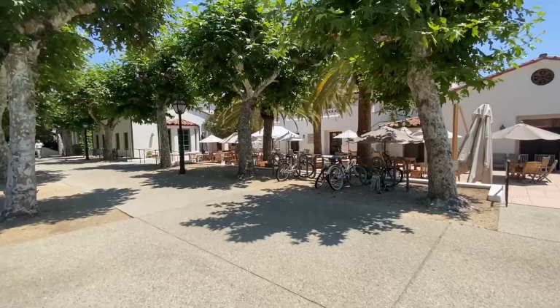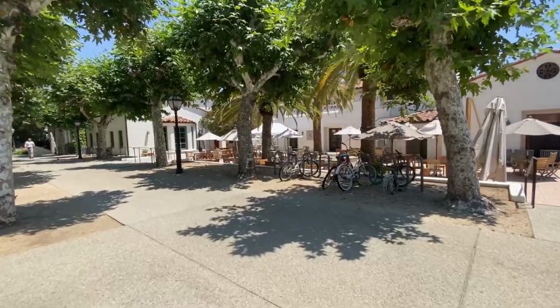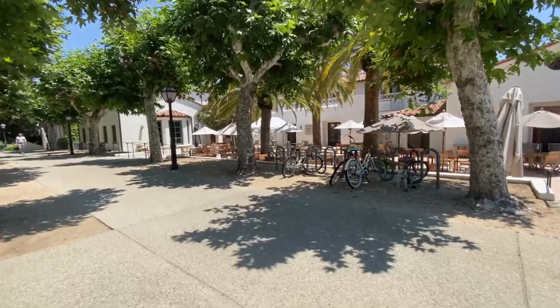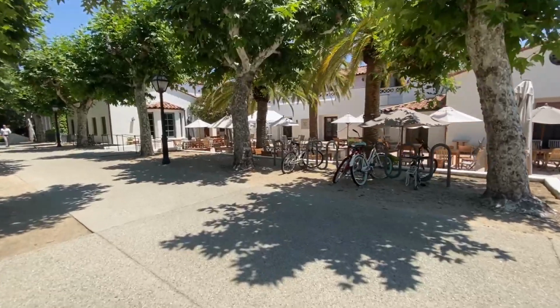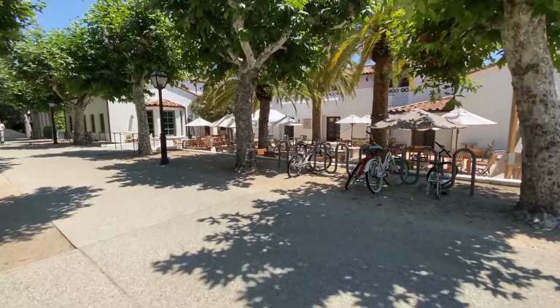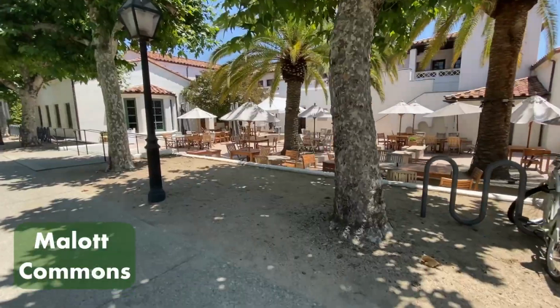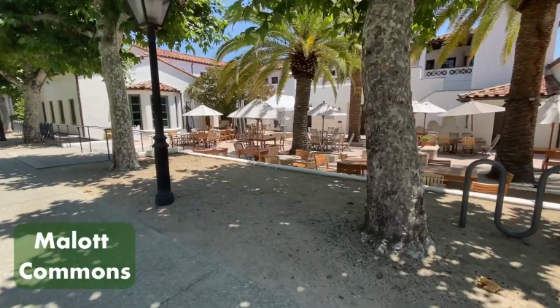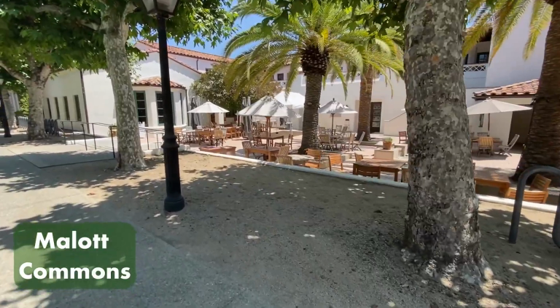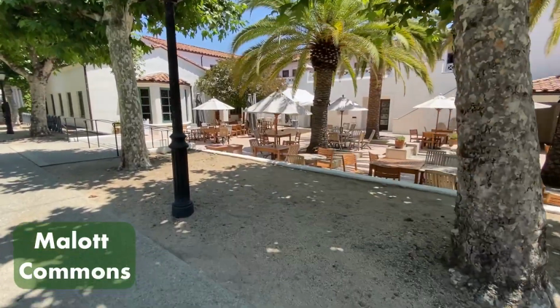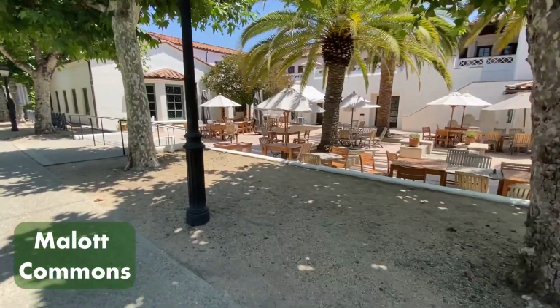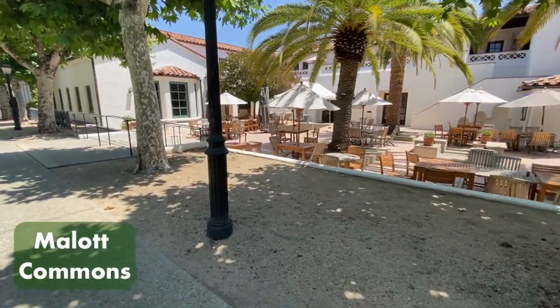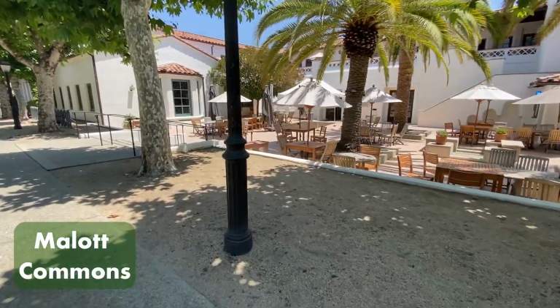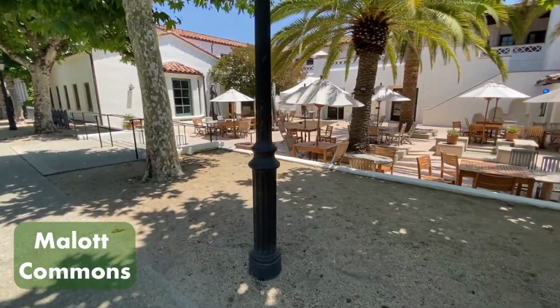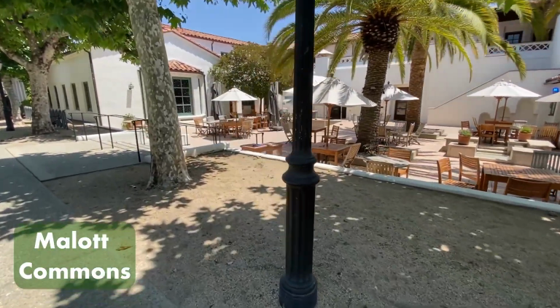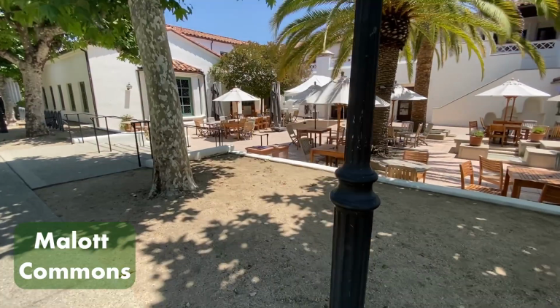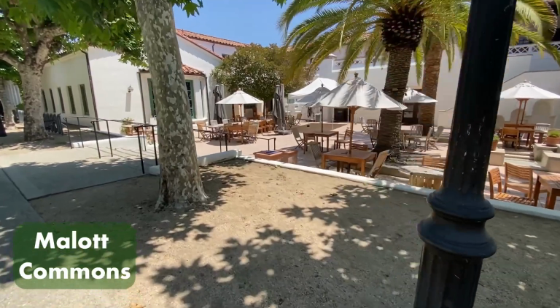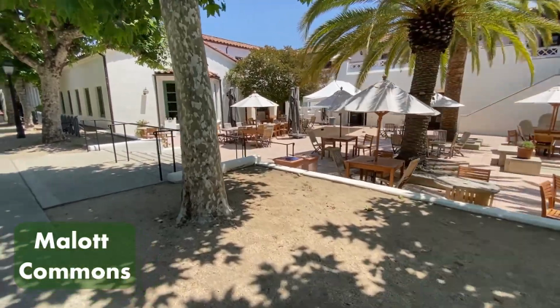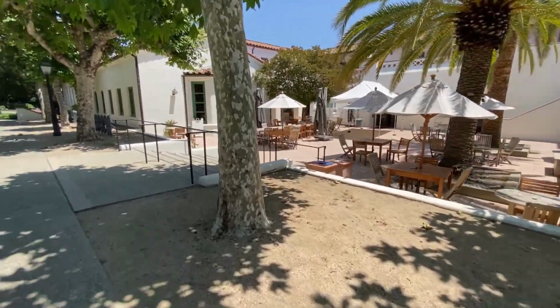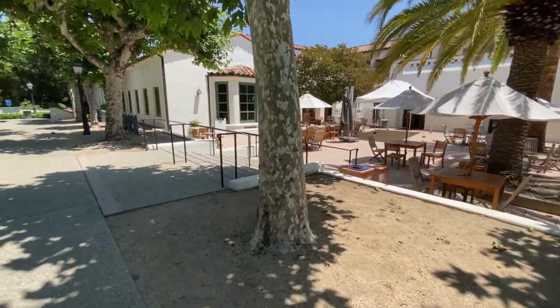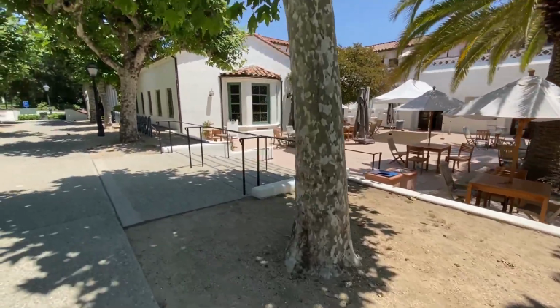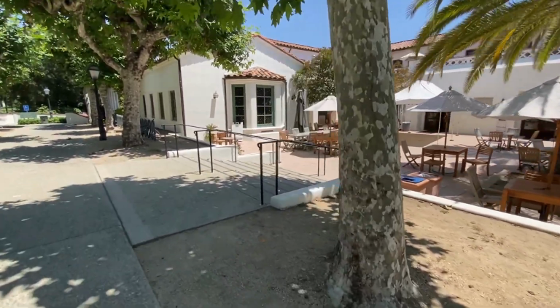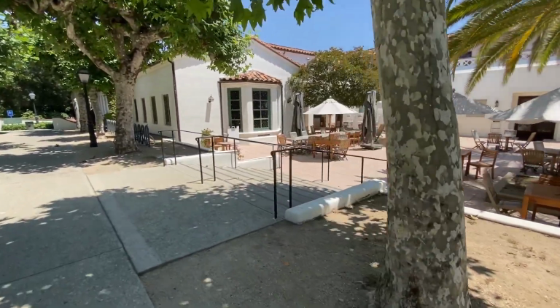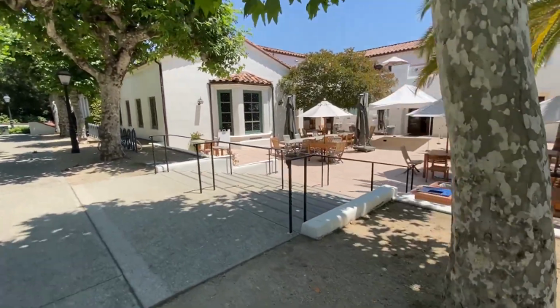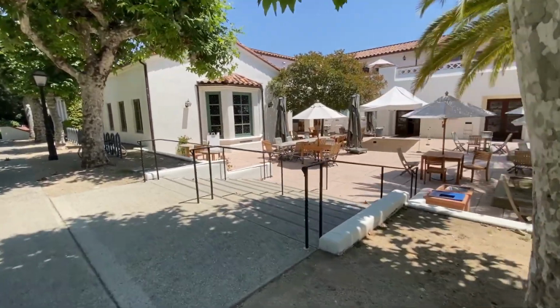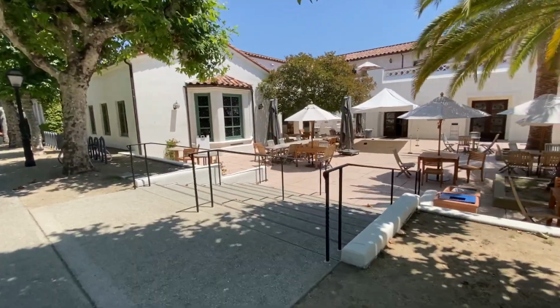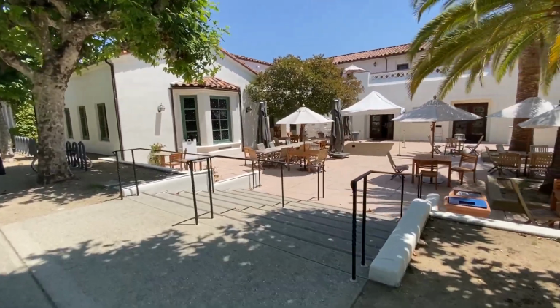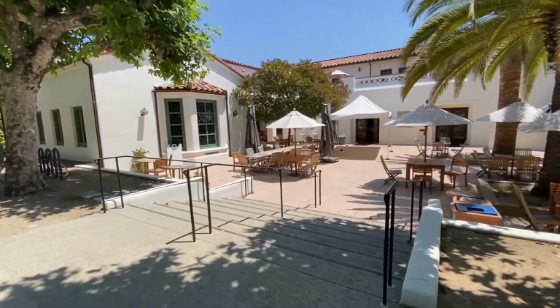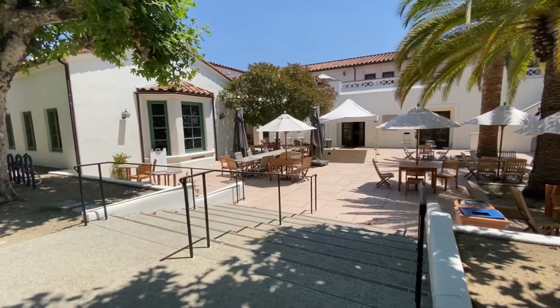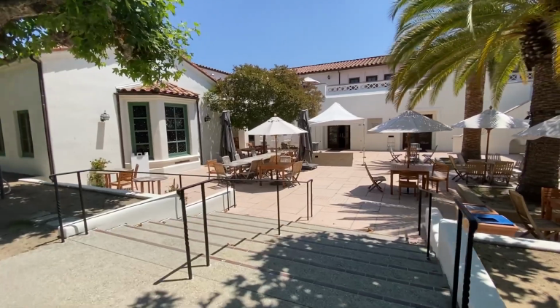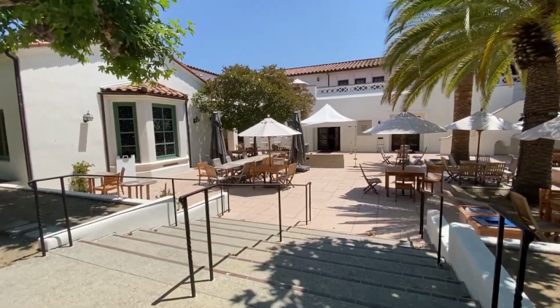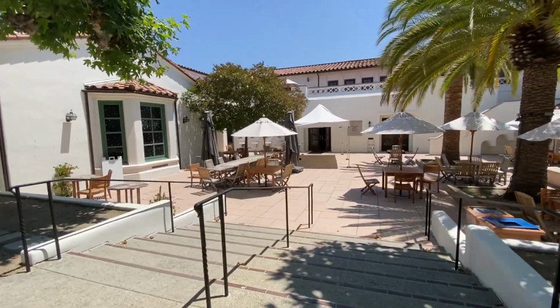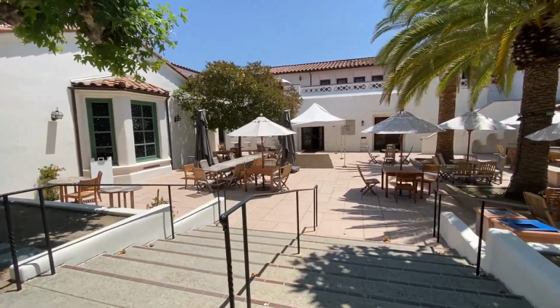I then went to Mallott. Mallott is the dining hall at Scripps and one of the seven dining halls we have across the Claremont Colleges. I love the food here — I used to come to Scripps every Thursday for salmon and steak.